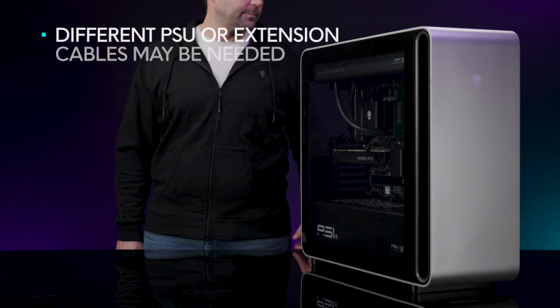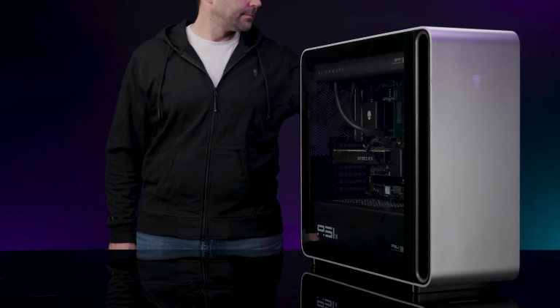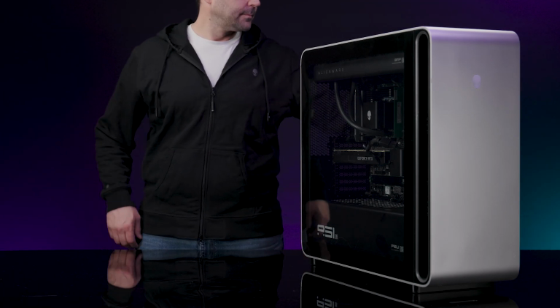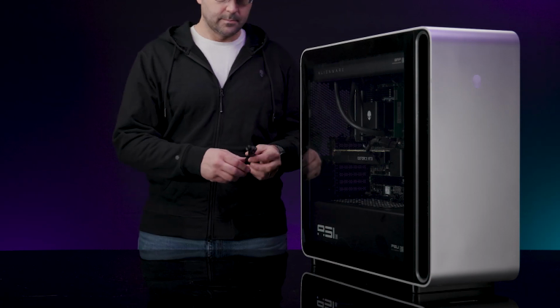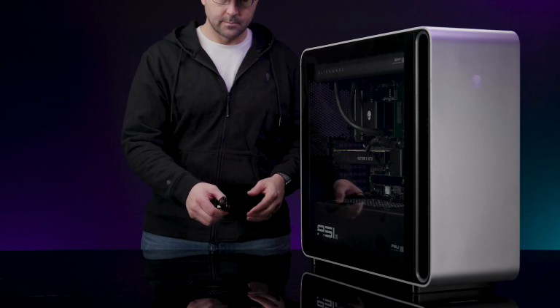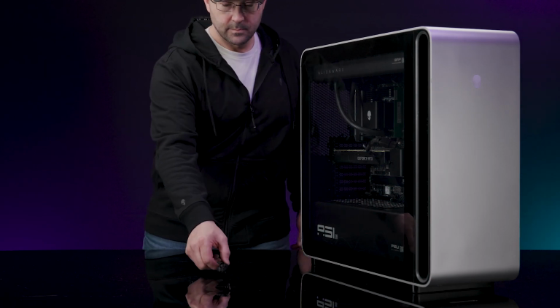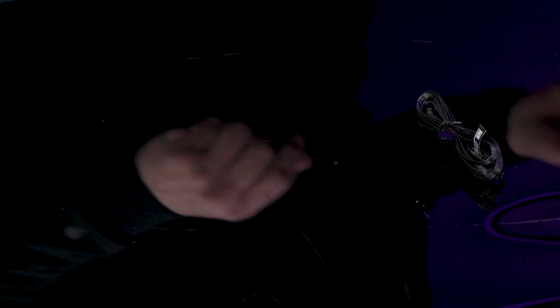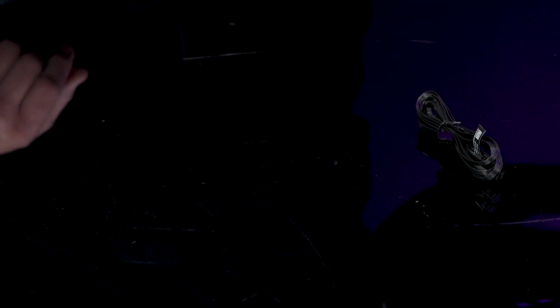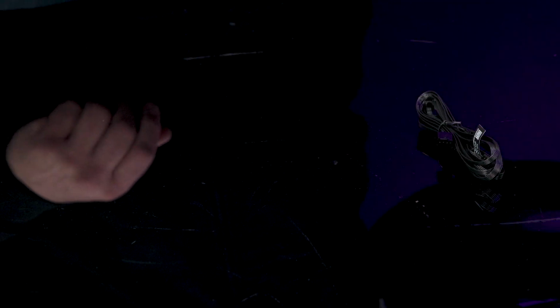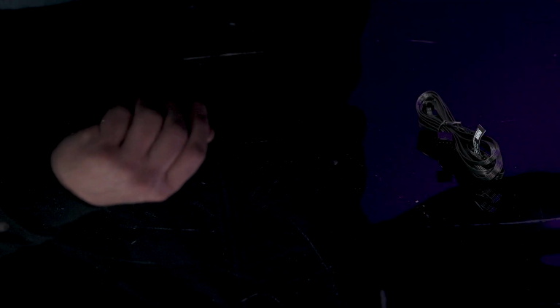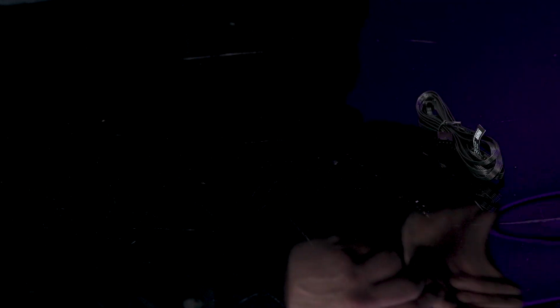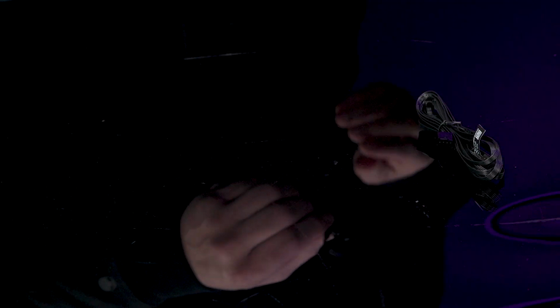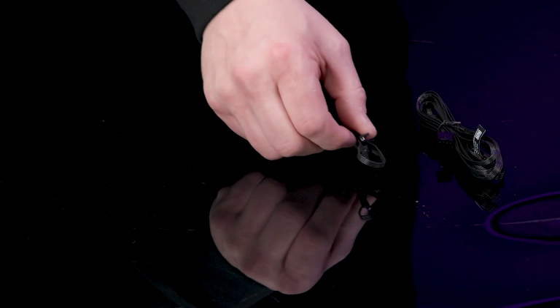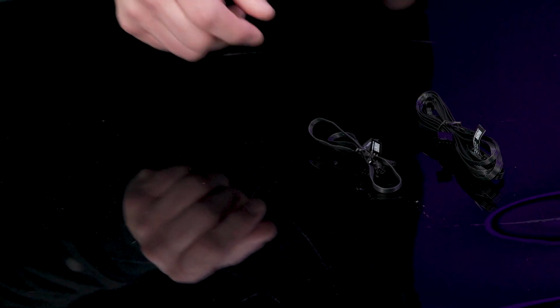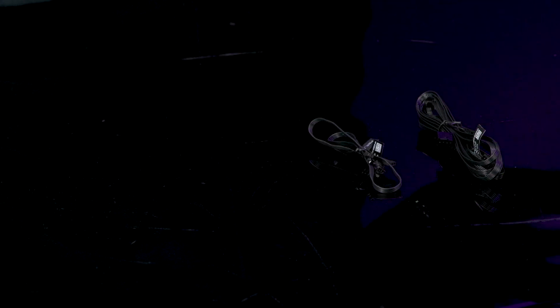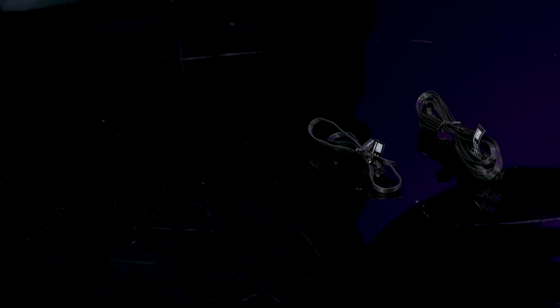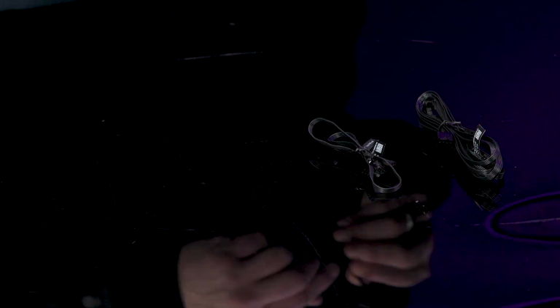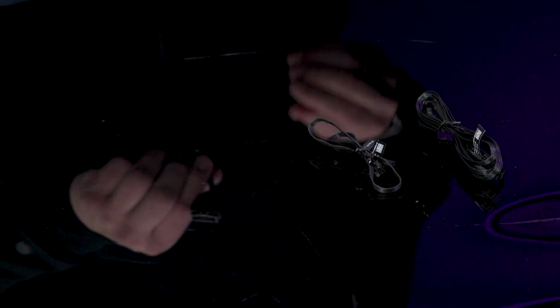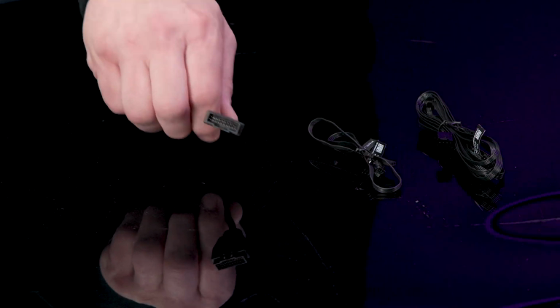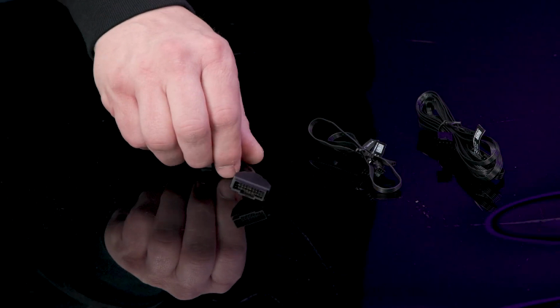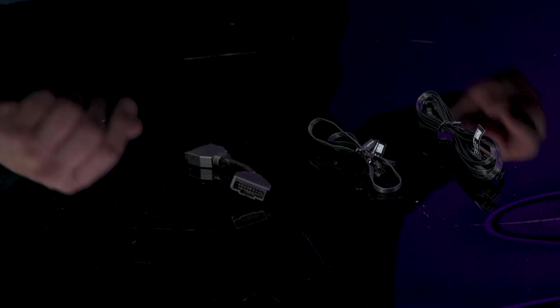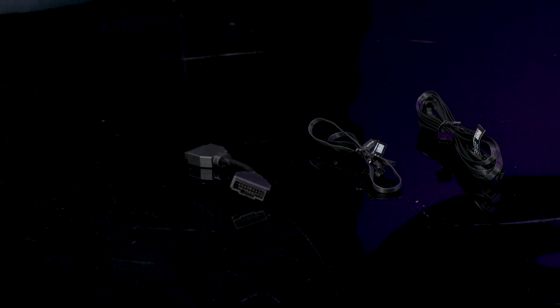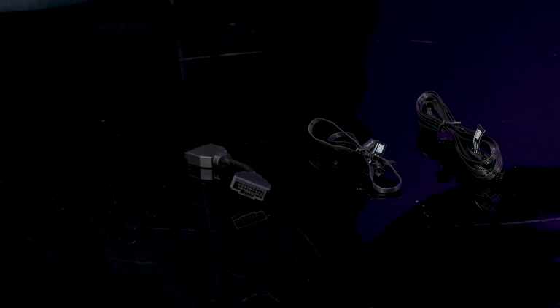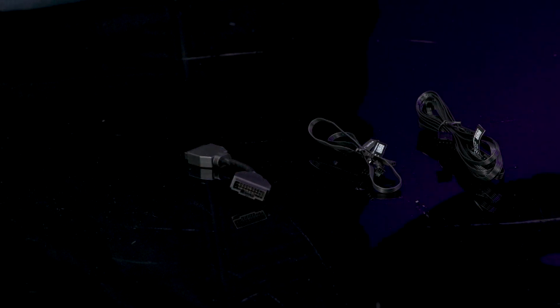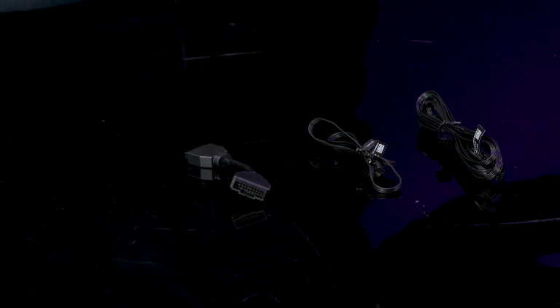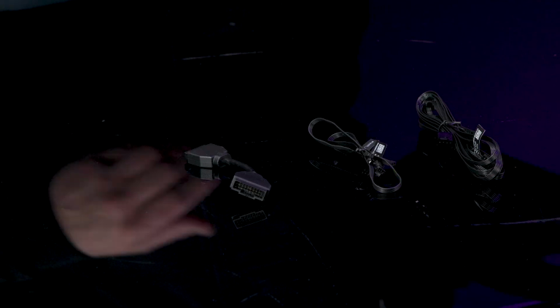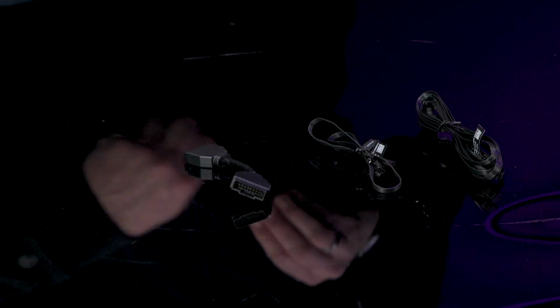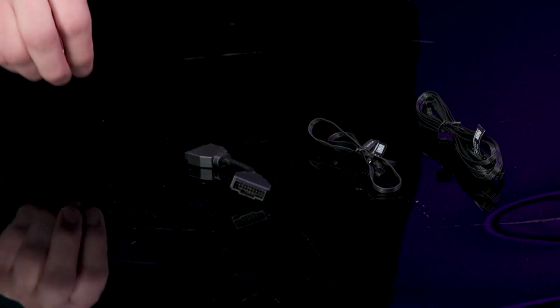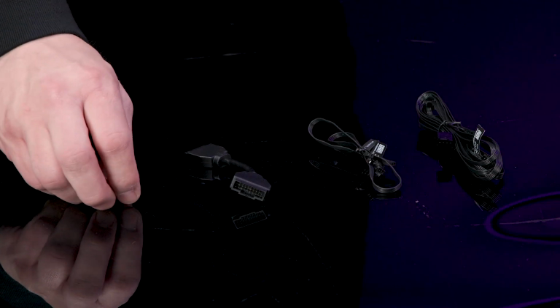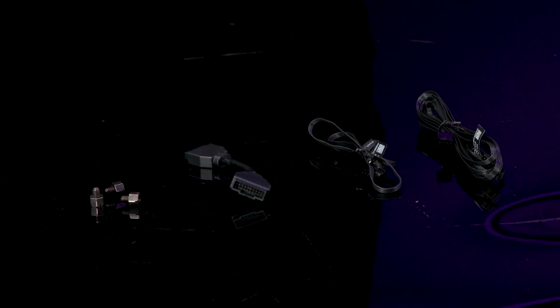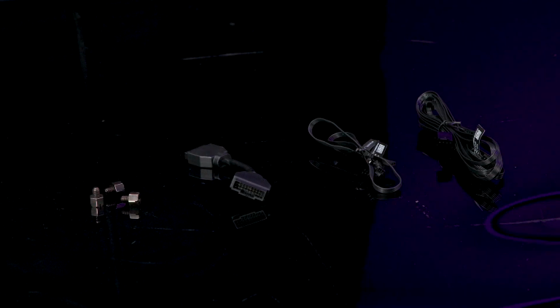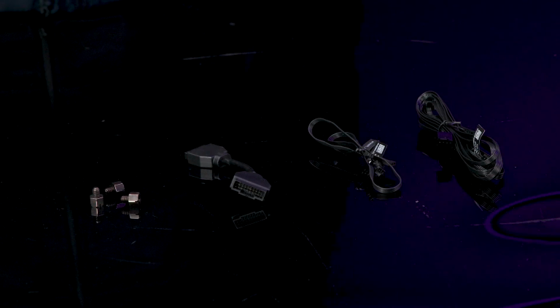The kit includes the following components: one 14-pin fan power bridge cable assembly, one AlienFX 4-pin power switch cable, one top I/O USB dongle, and three micro ATX motherboard screw nuts.